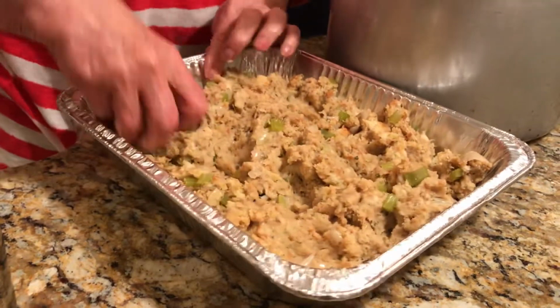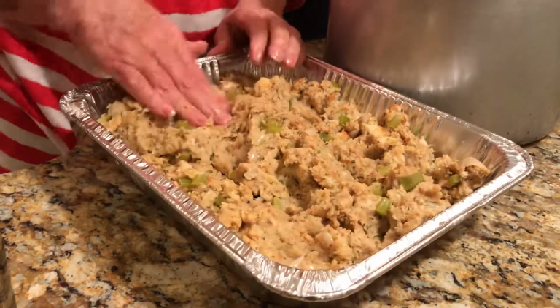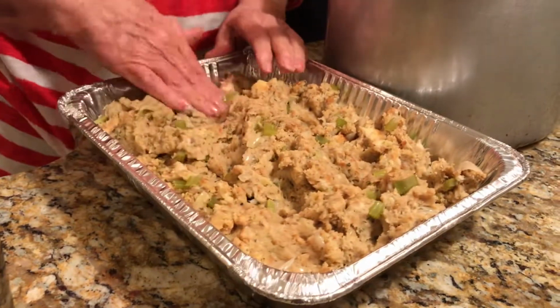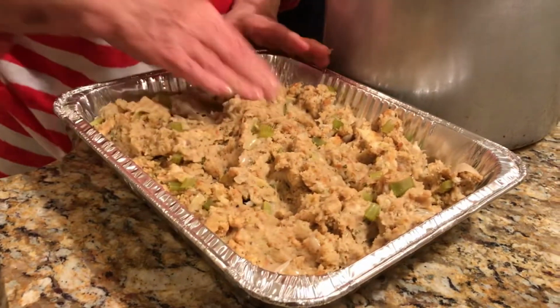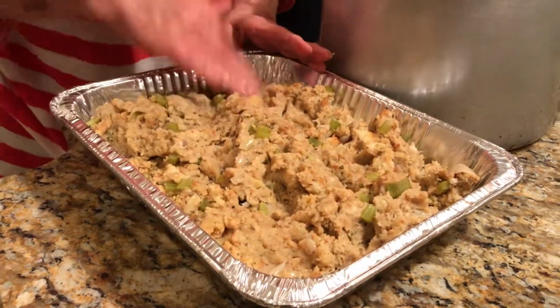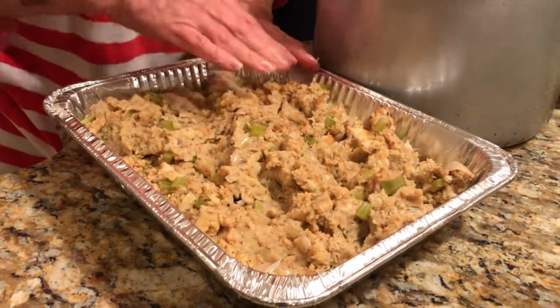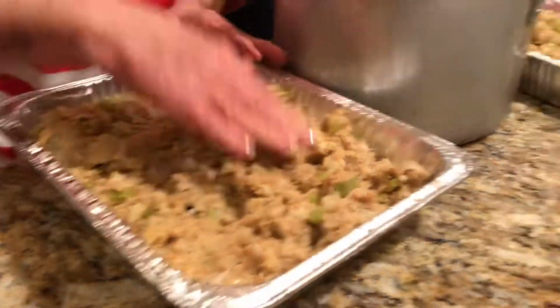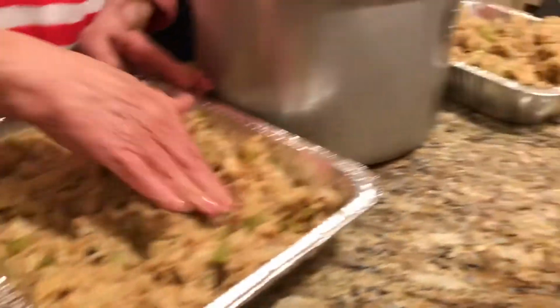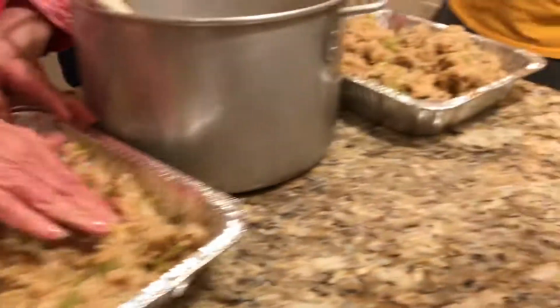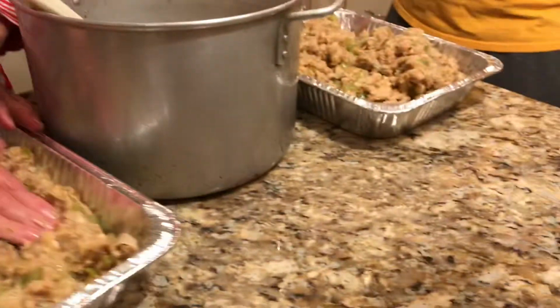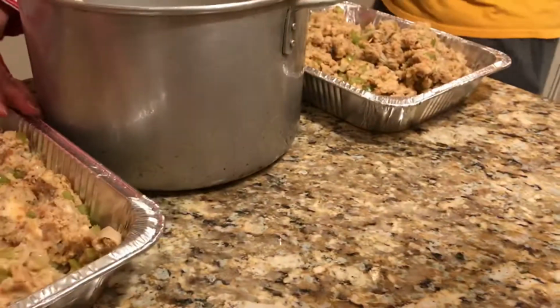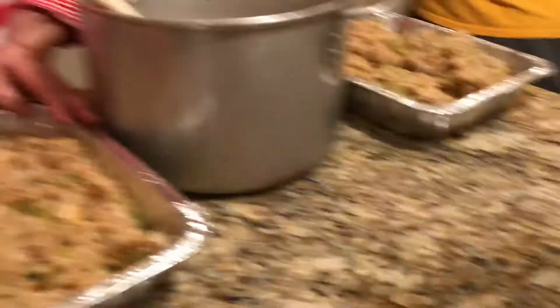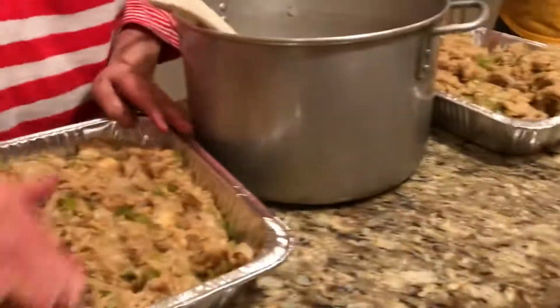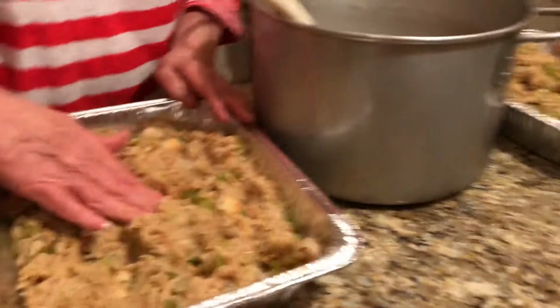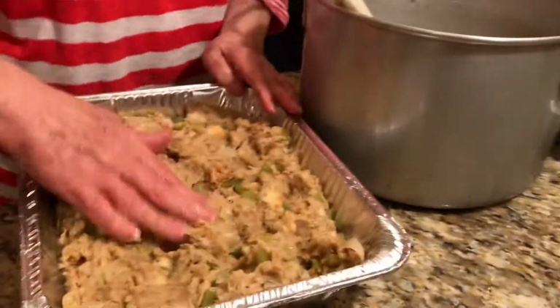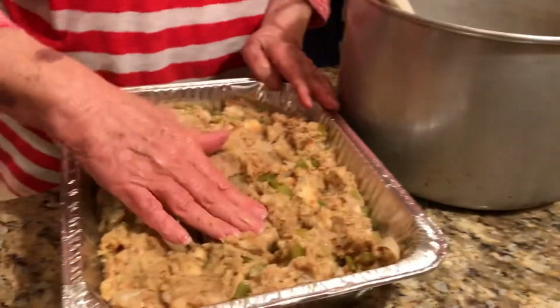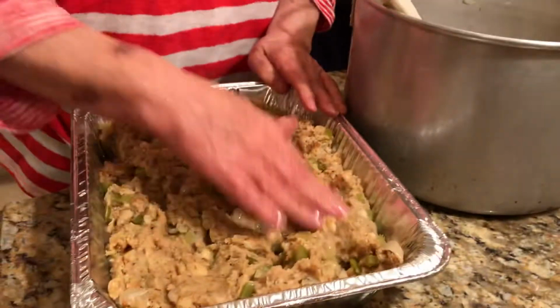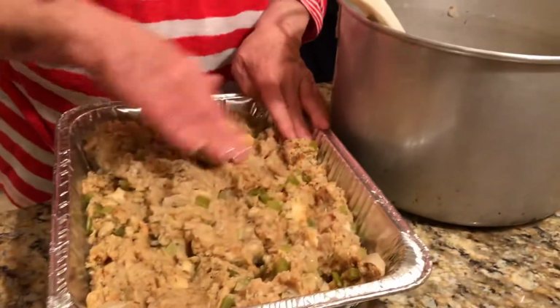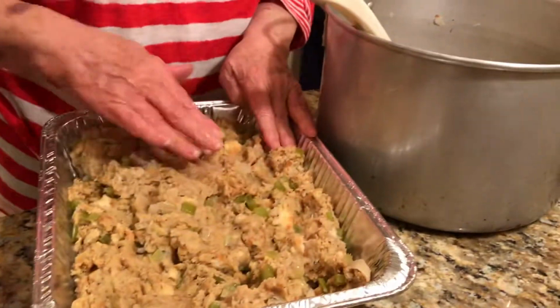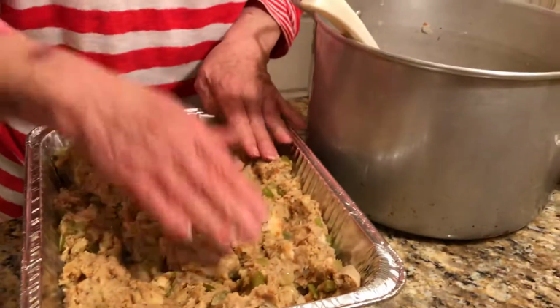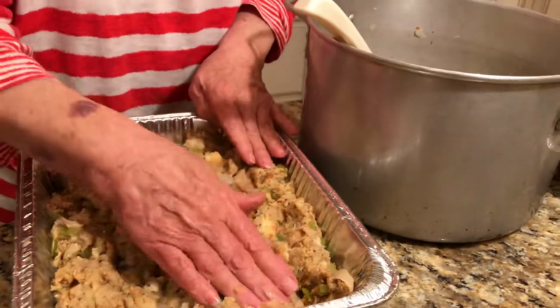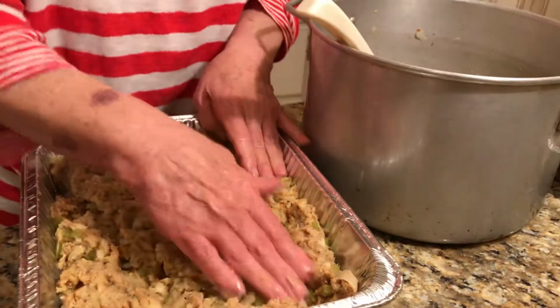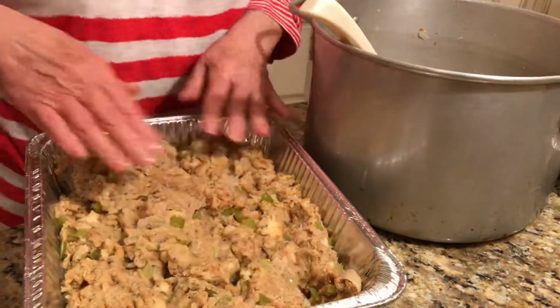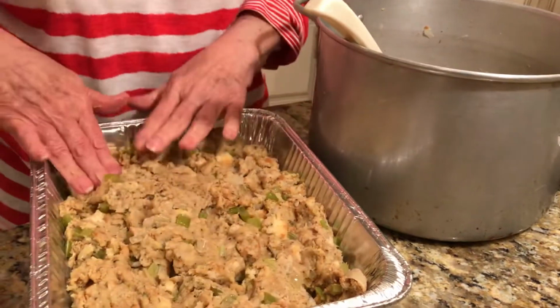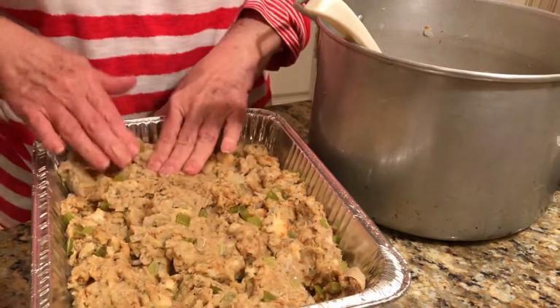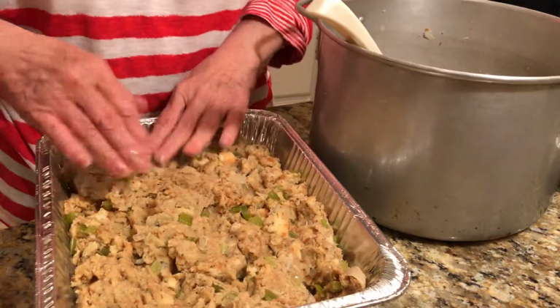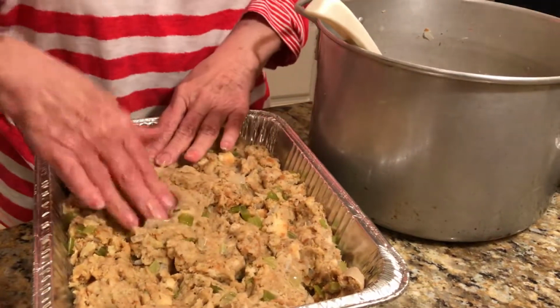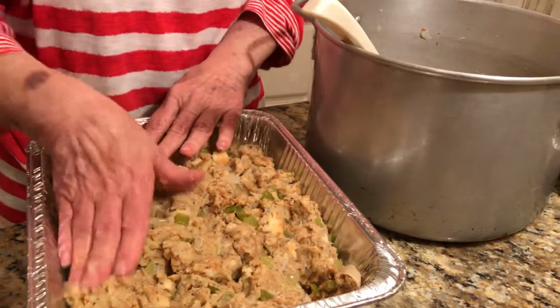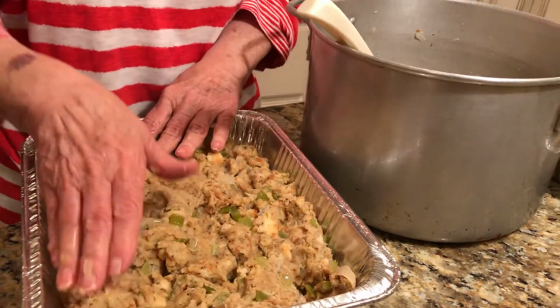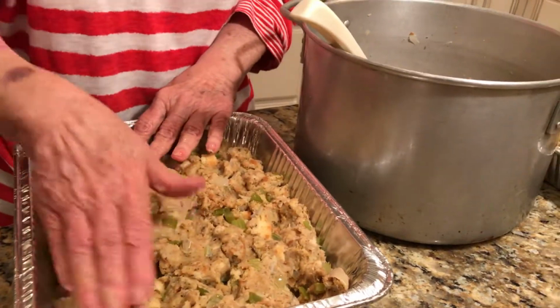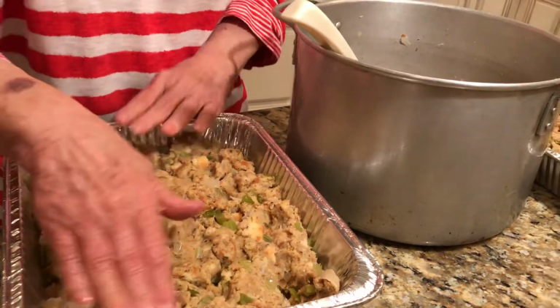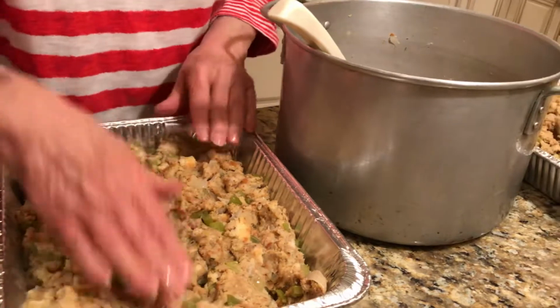How are we doing? Are we going to get two pans? Yeah. Not overly filled, but because when they cook they'll raise a little bit — not a lot, but some.